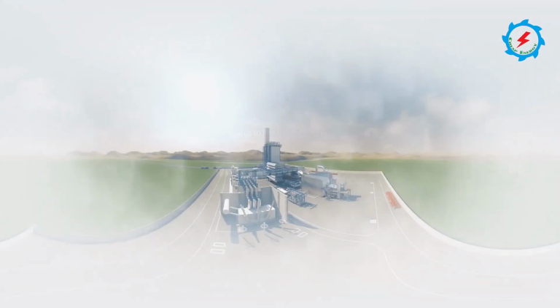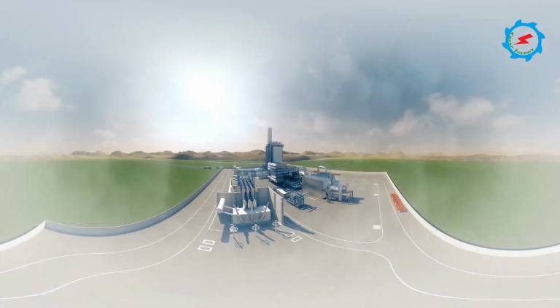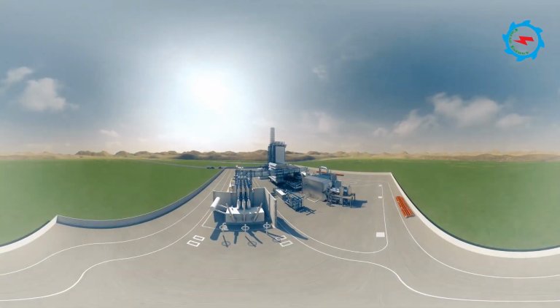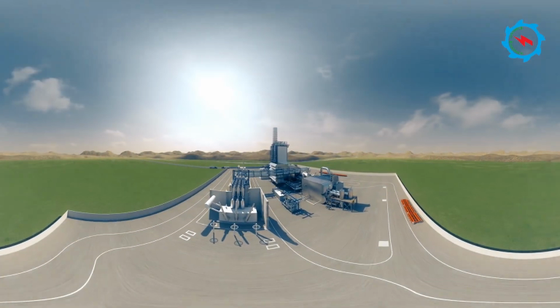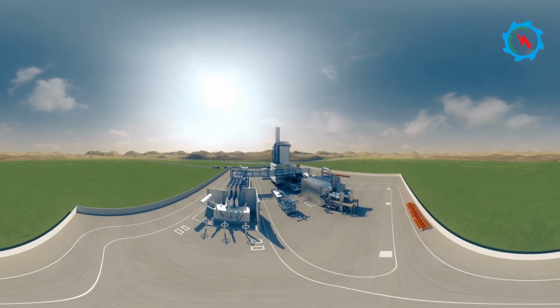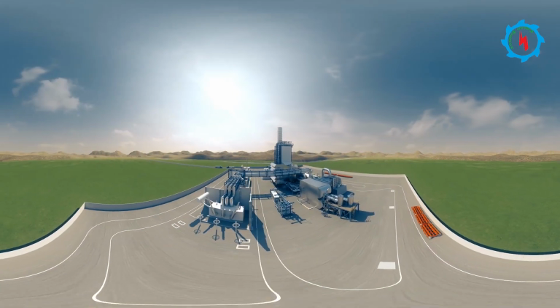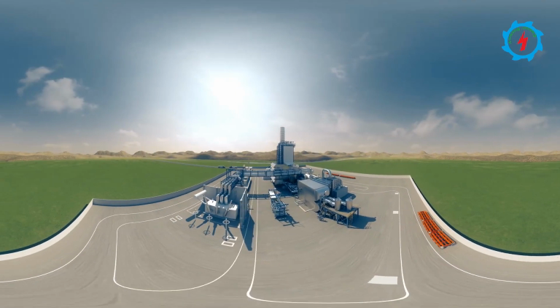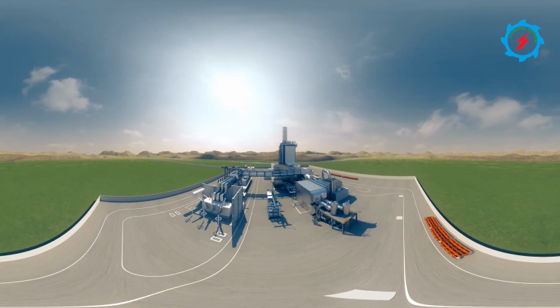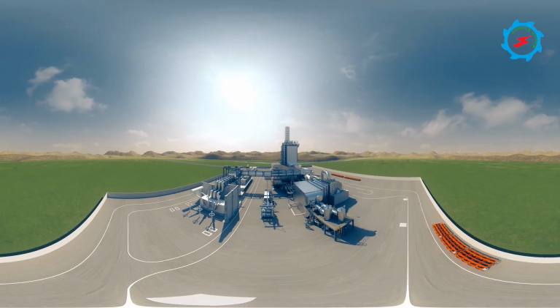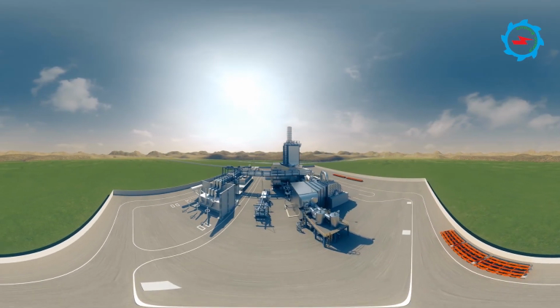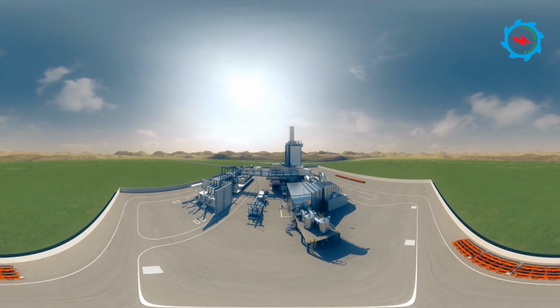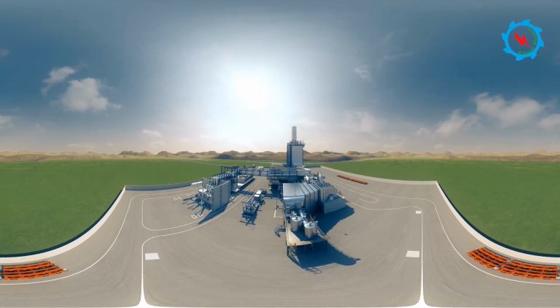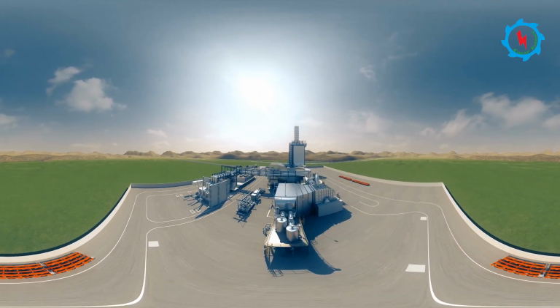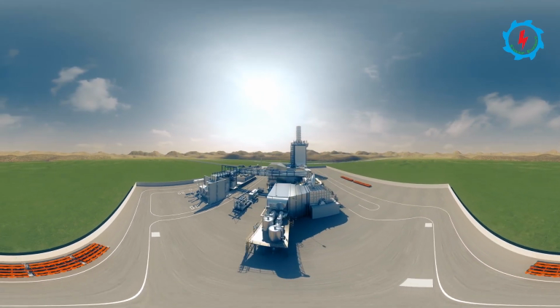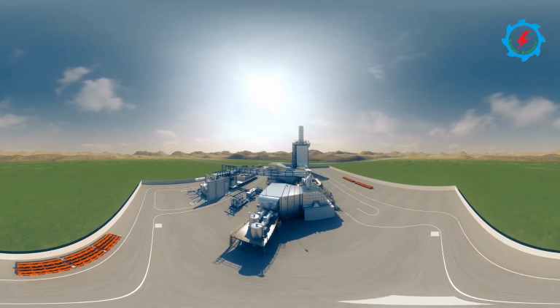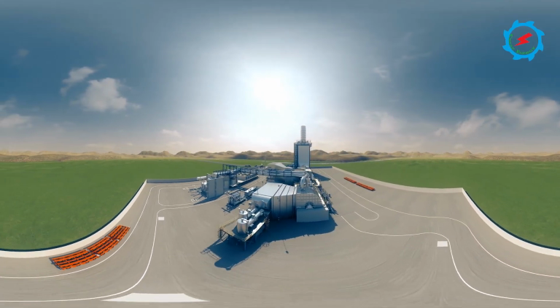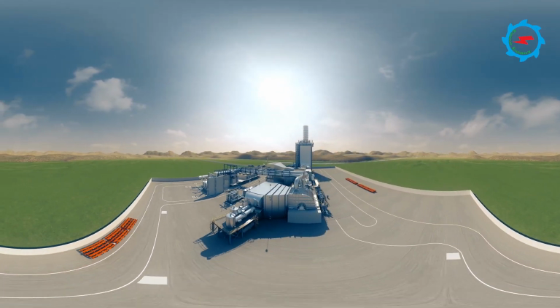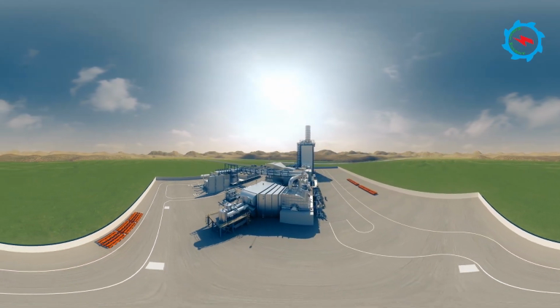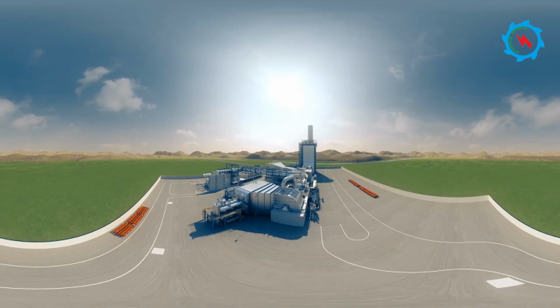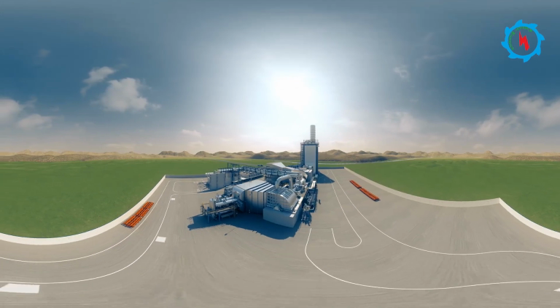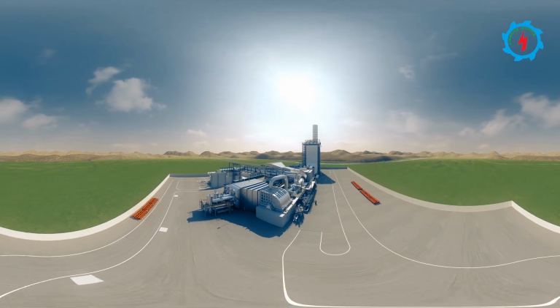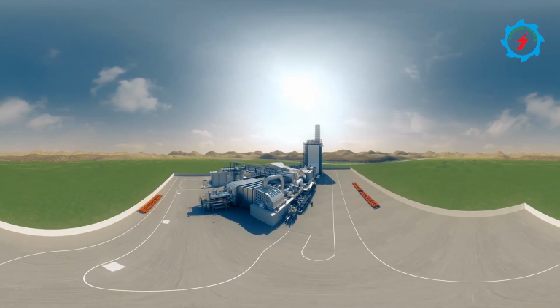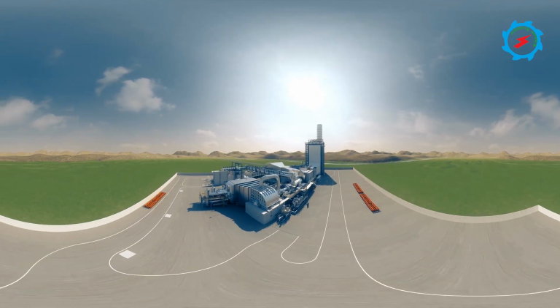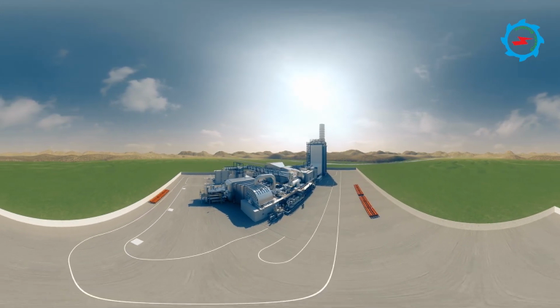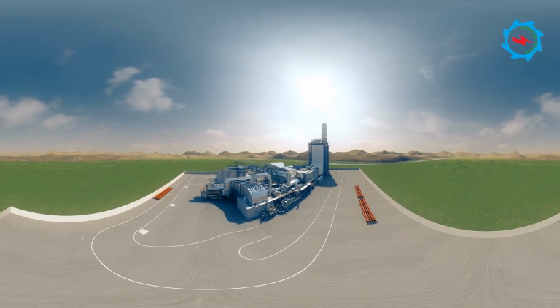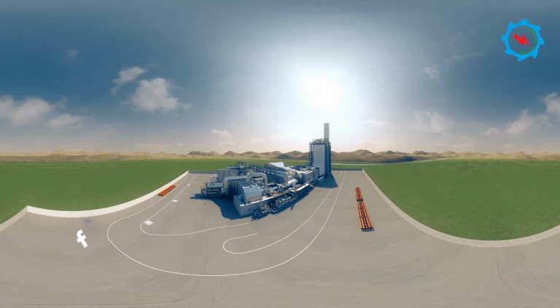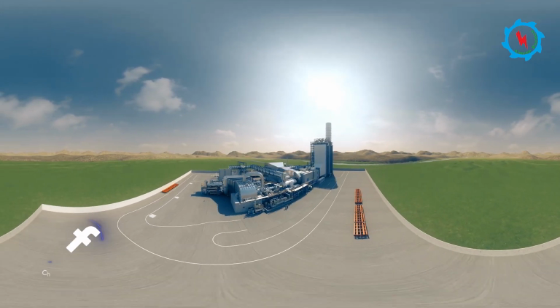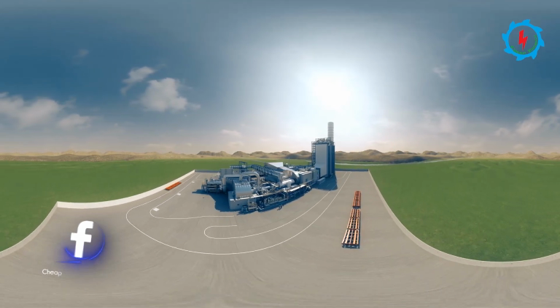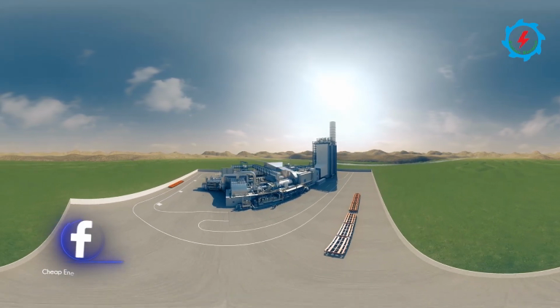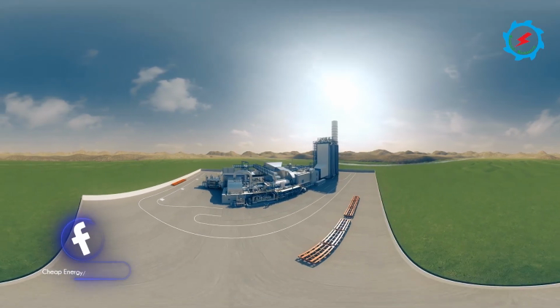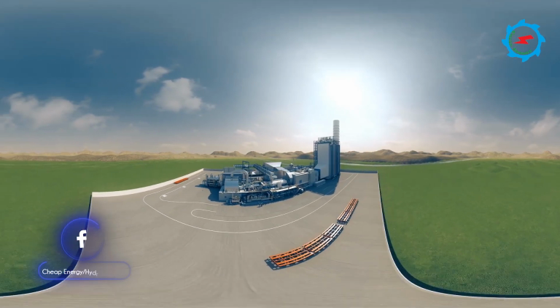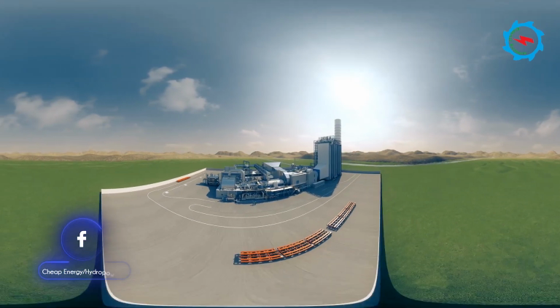A combined cycle power plant uses both a gas and a steam turbine together to produce up to 50 percent more electricity from the same fuel than a traditional simple cycle plant.